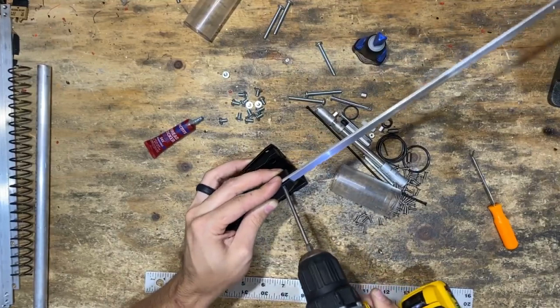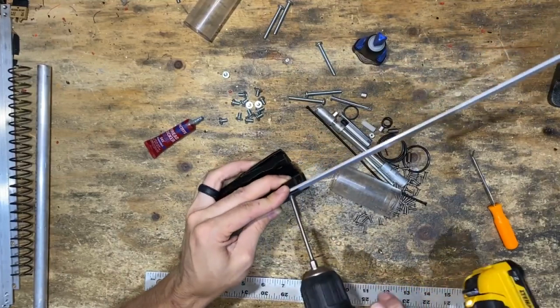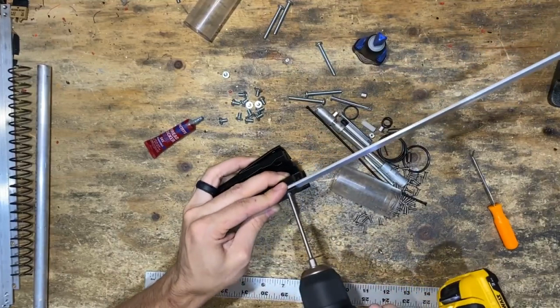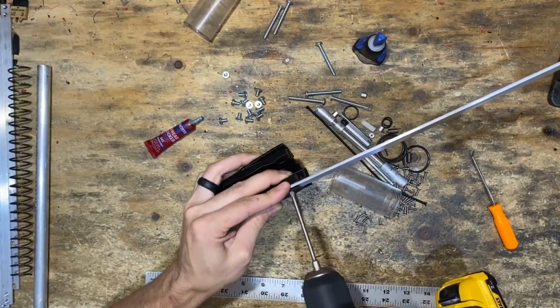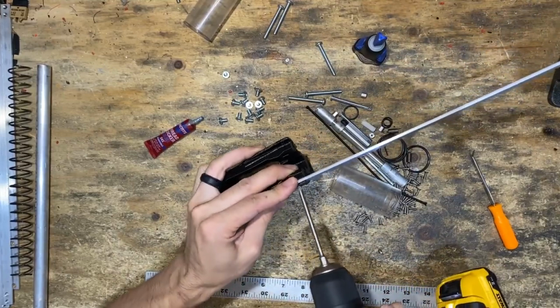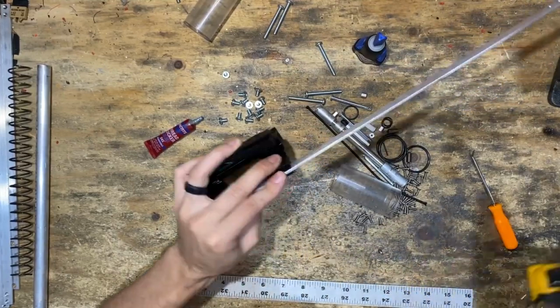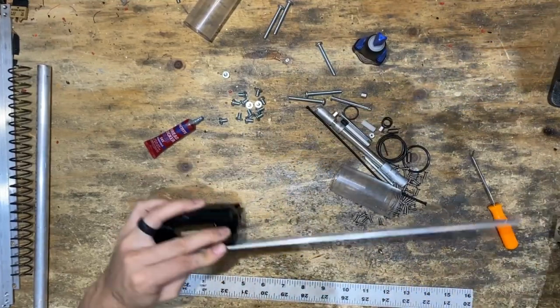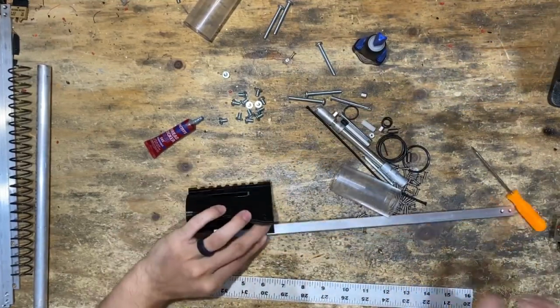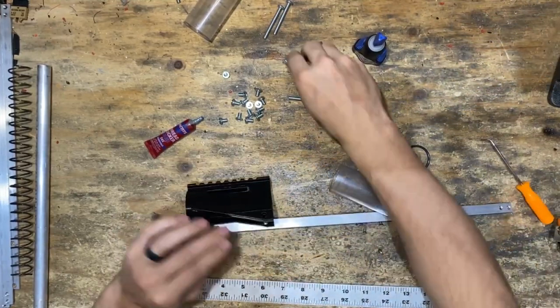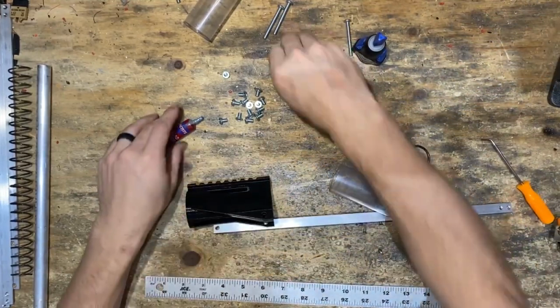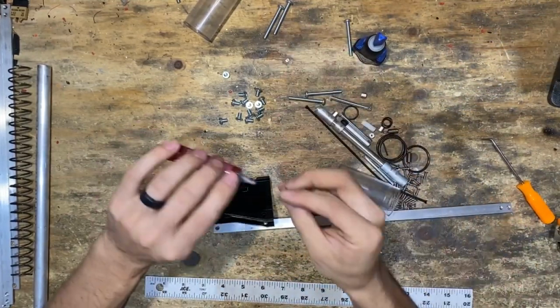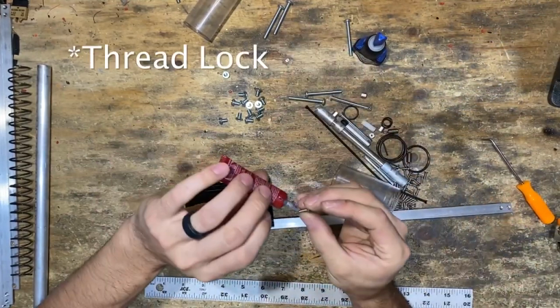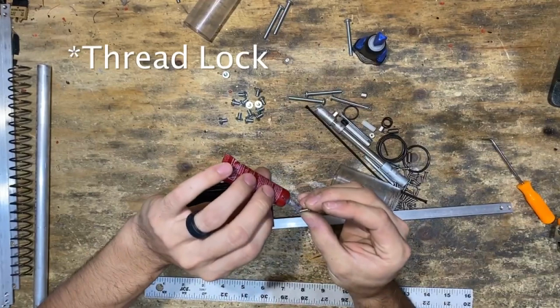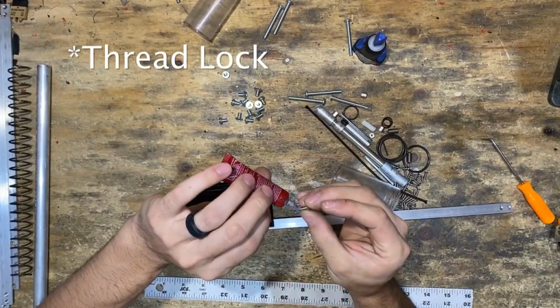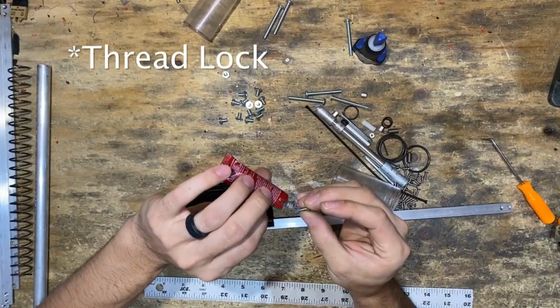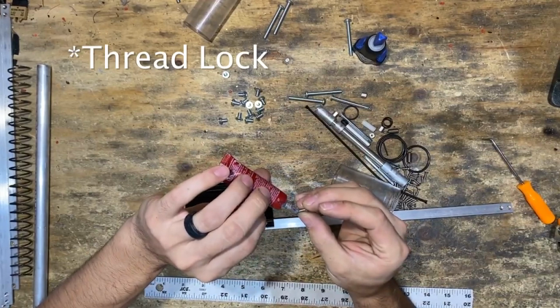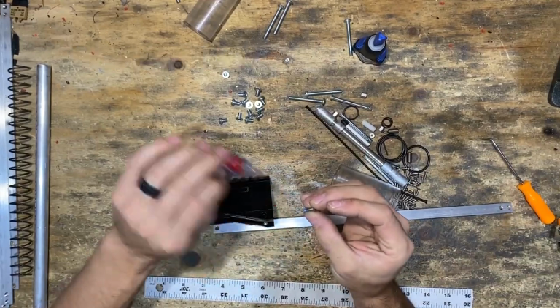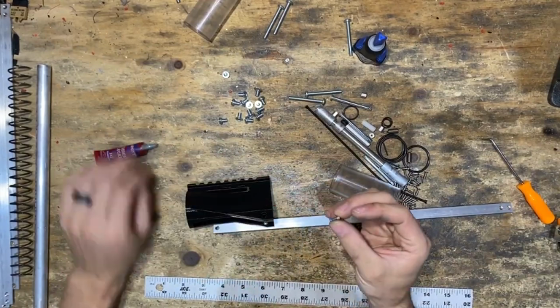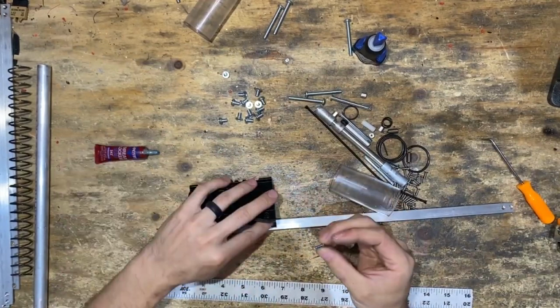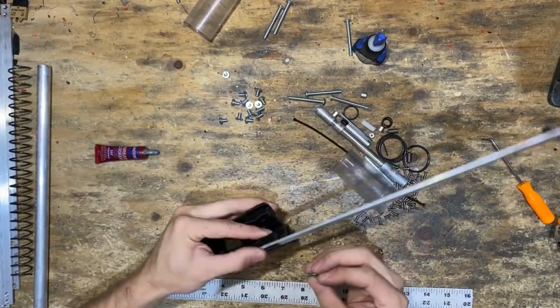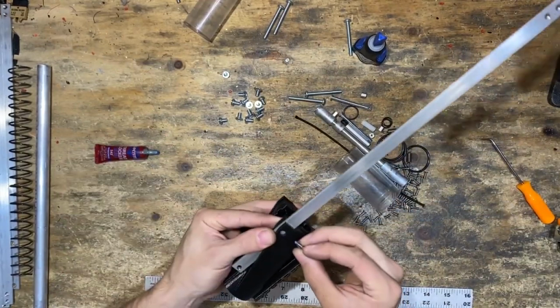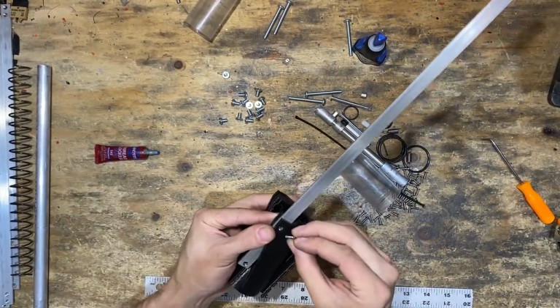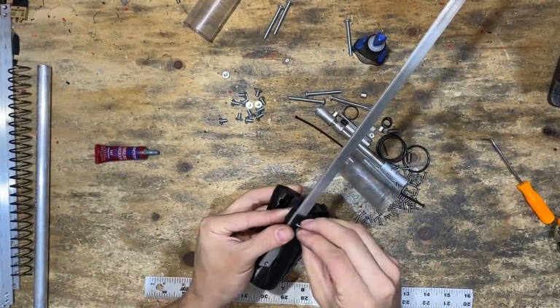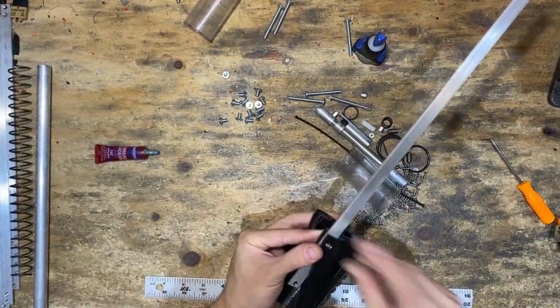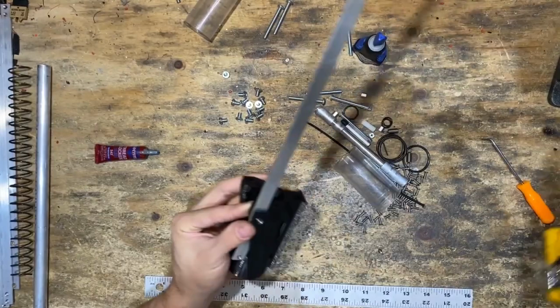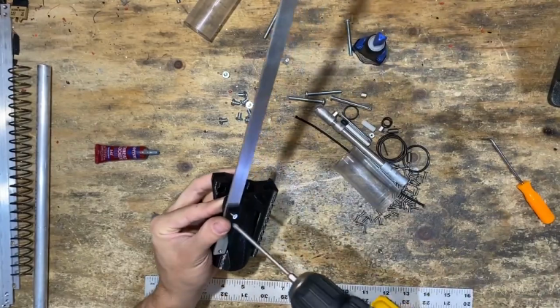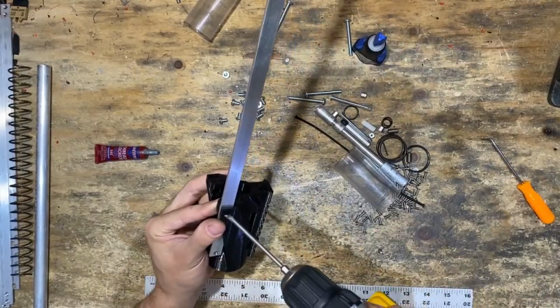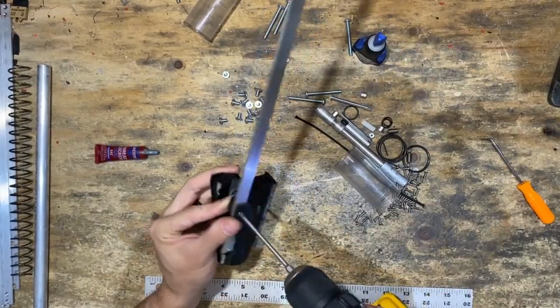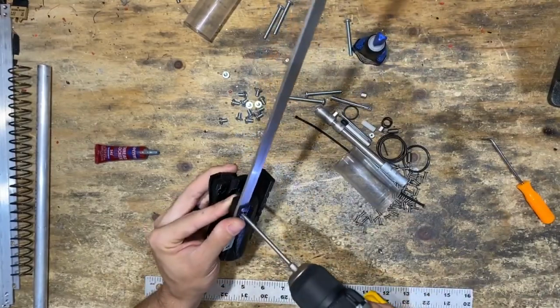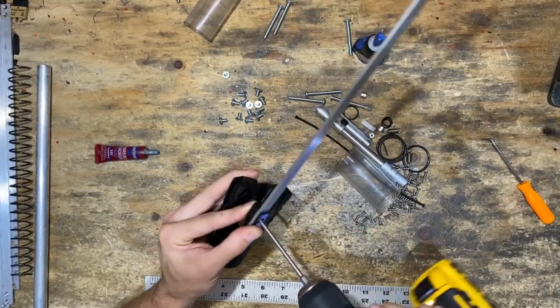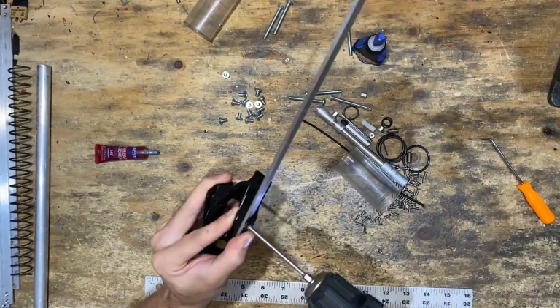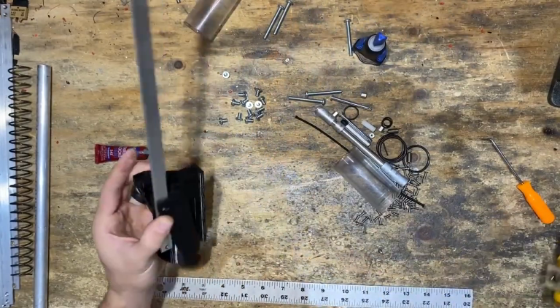Actually, undo that again. Drop some thread lock — thread lock, not Loctite — then tighten that down and cinch it.